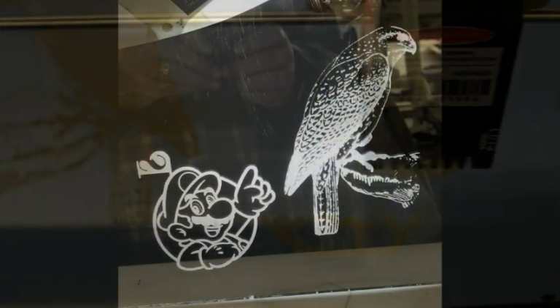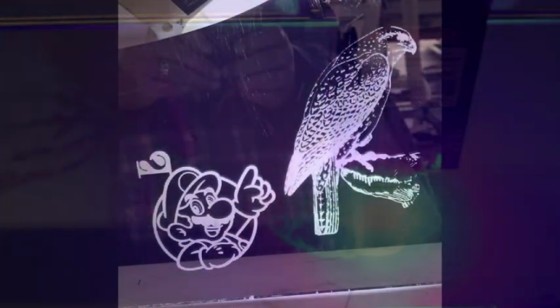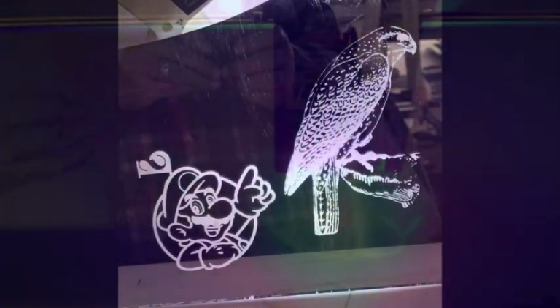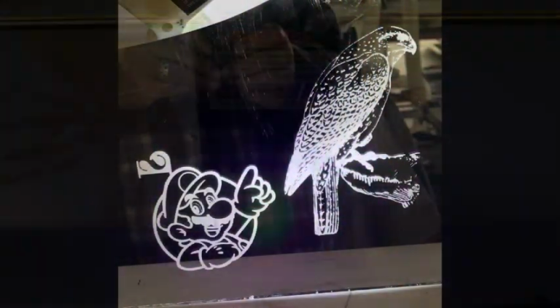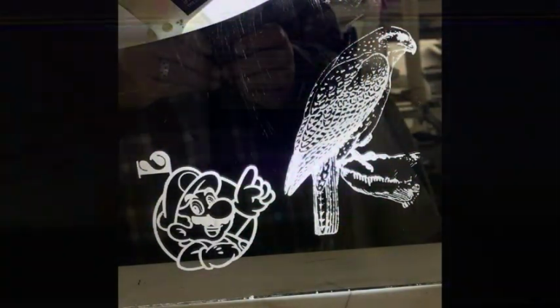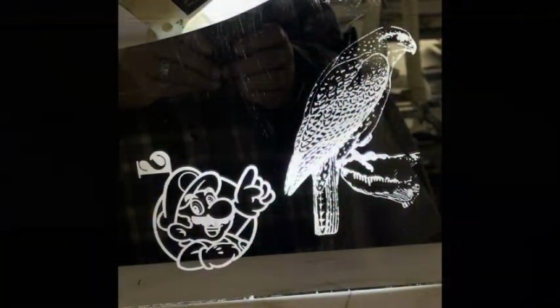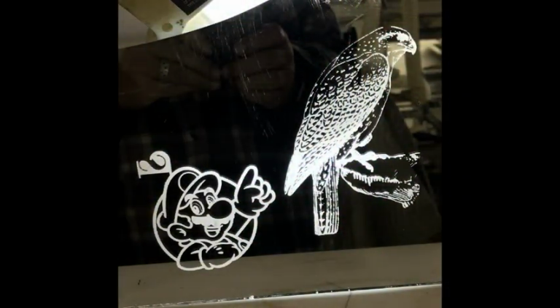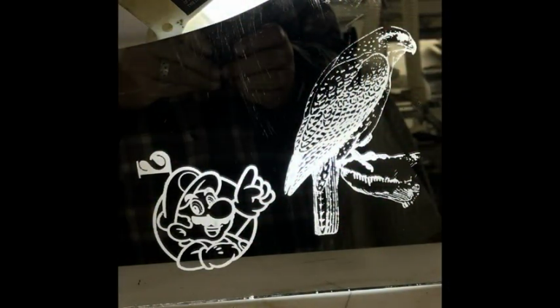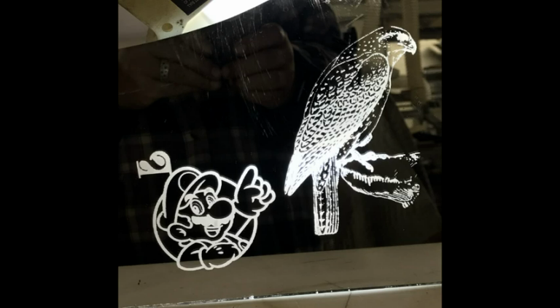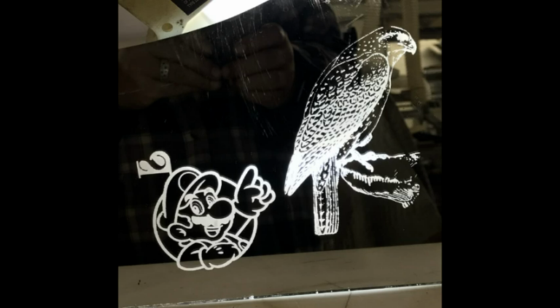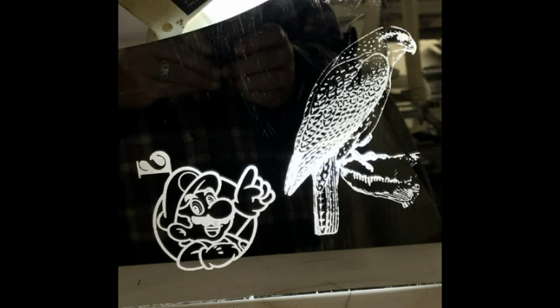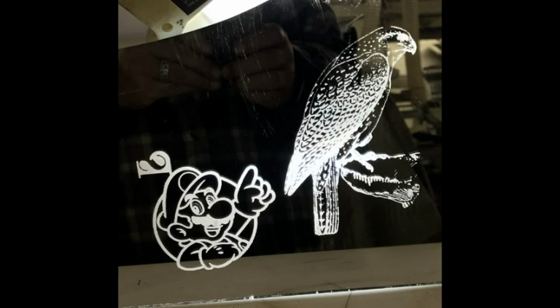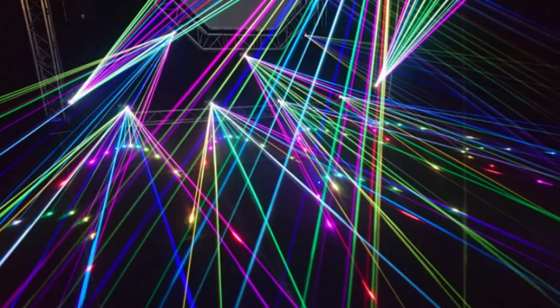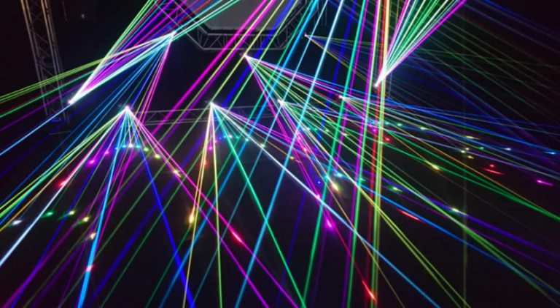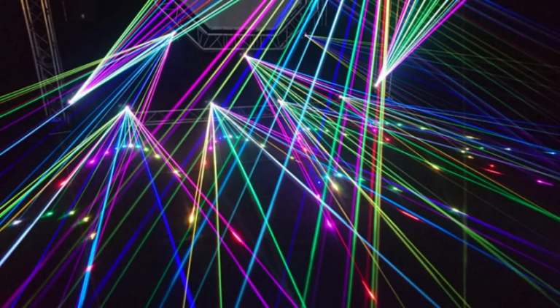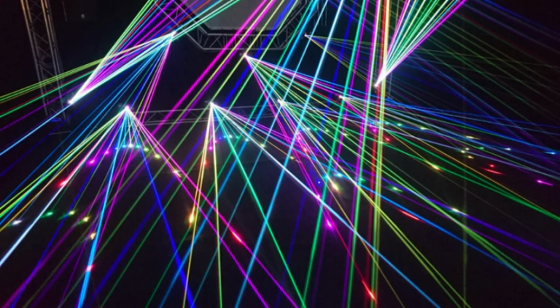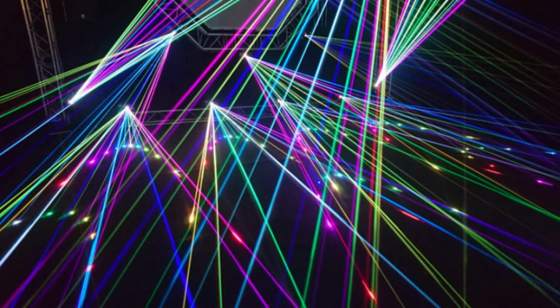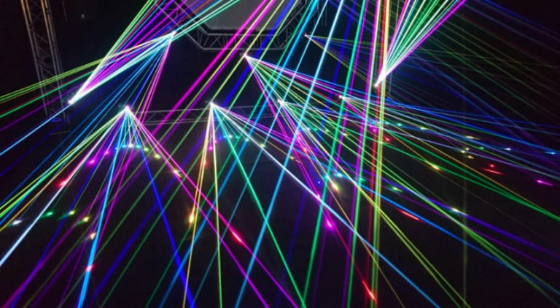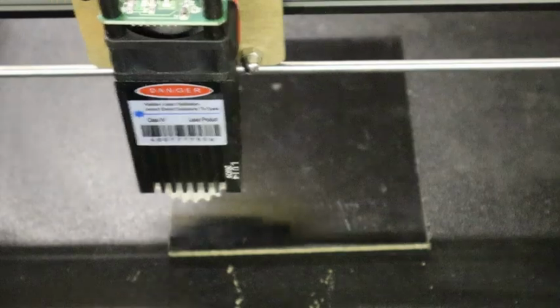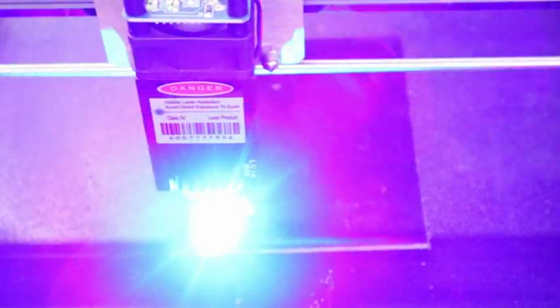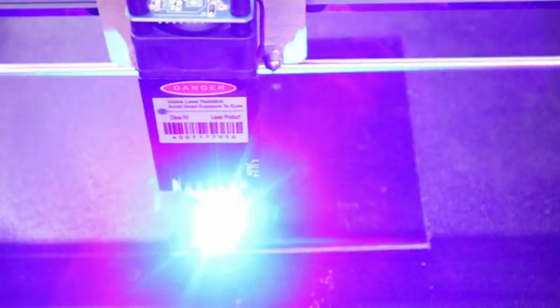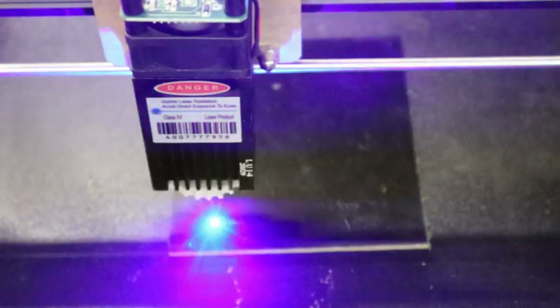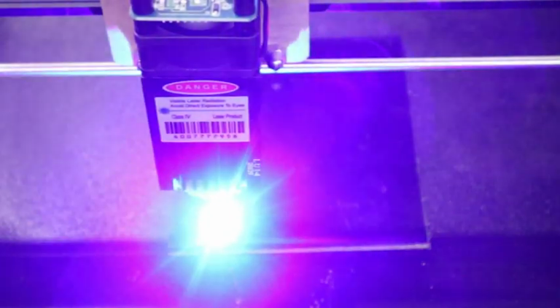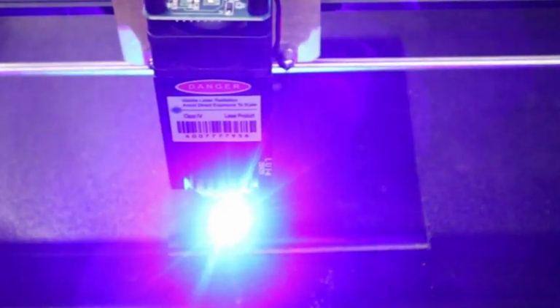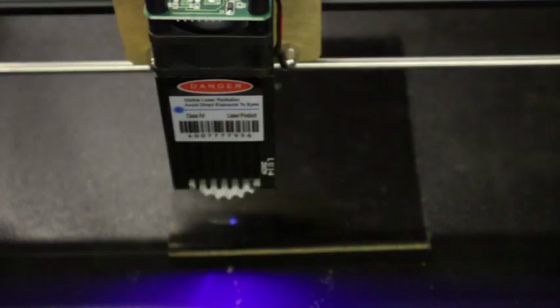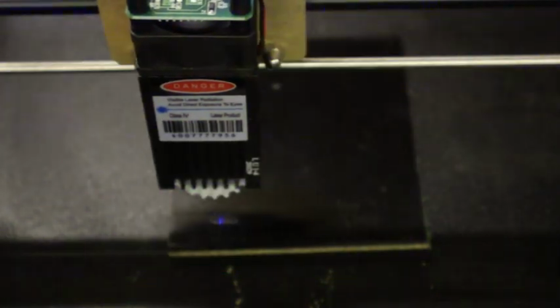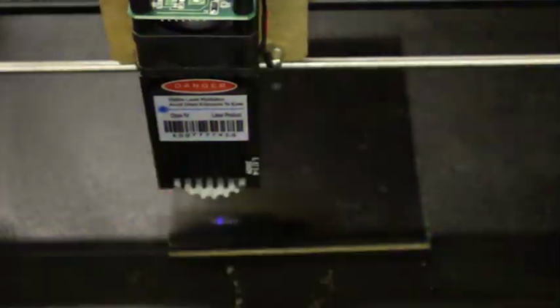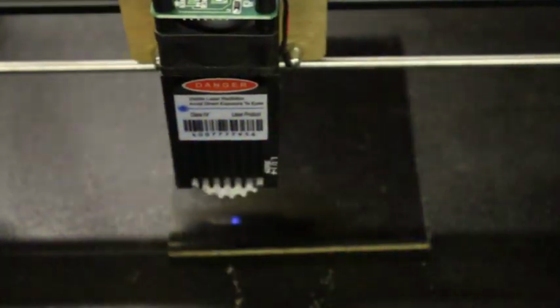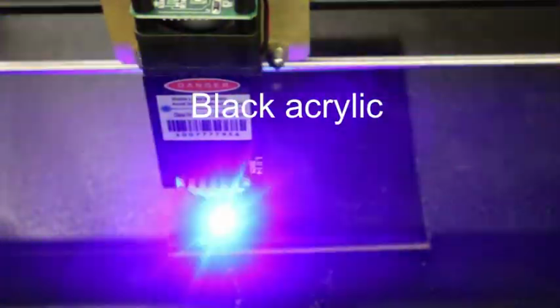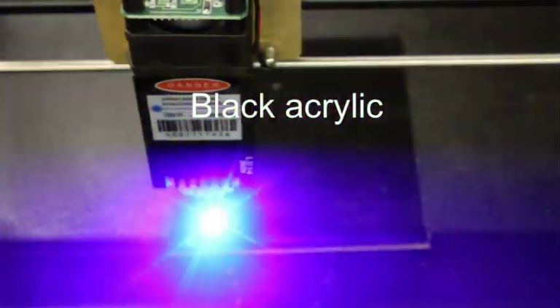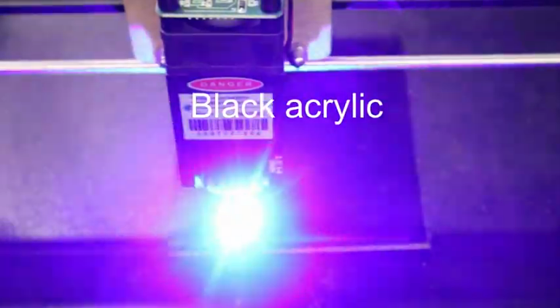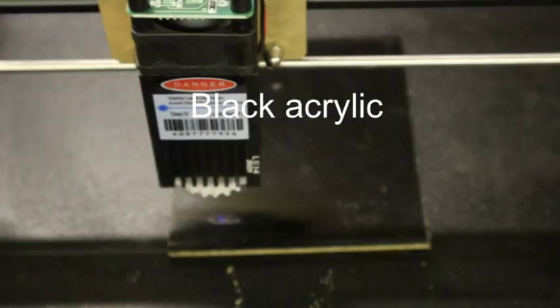However, just playing with it after a day, I'm very pleased with what it can do. I look forward to using it on upcoming projects.